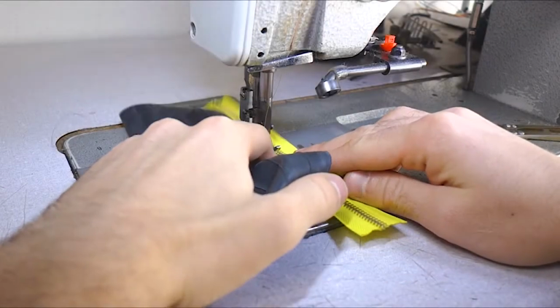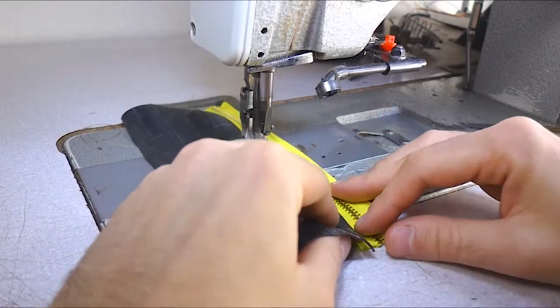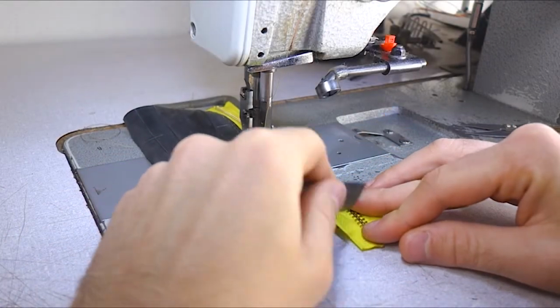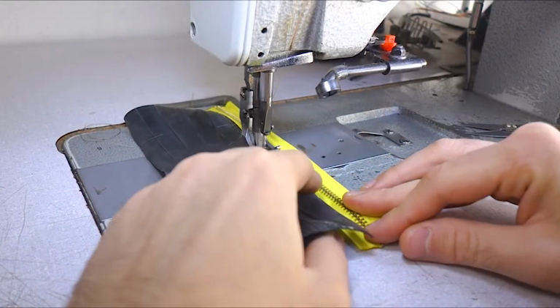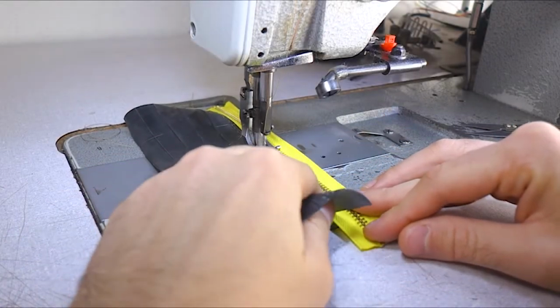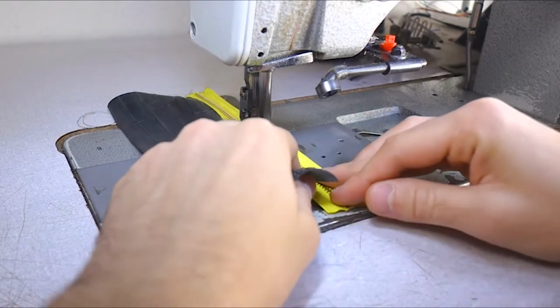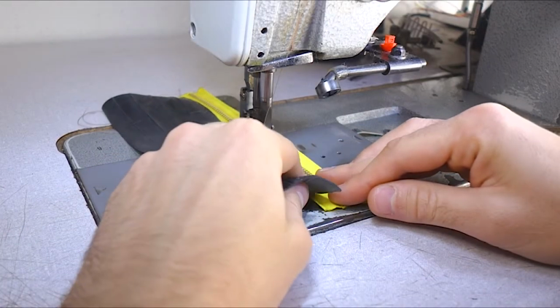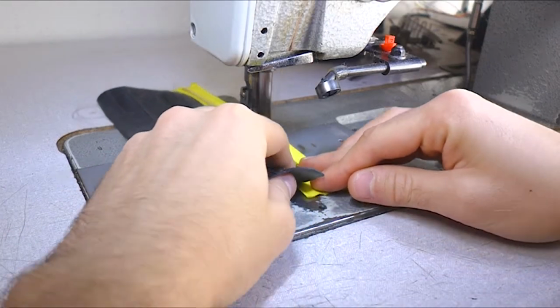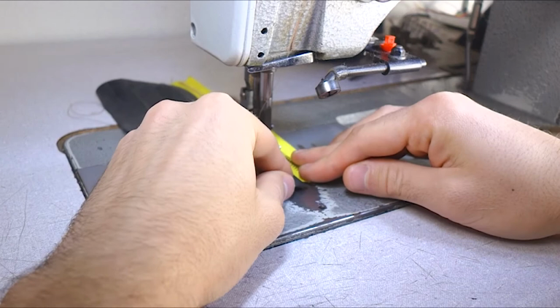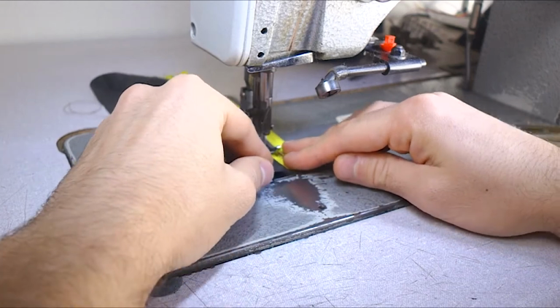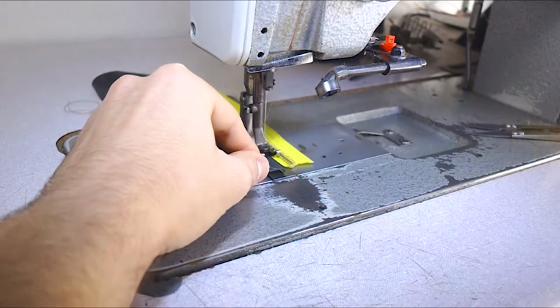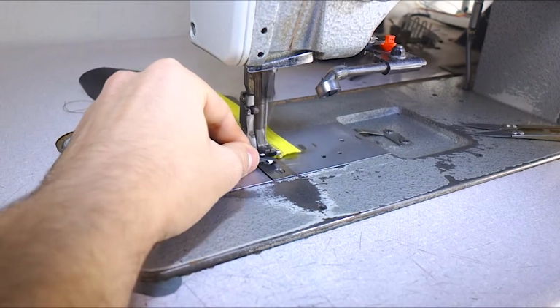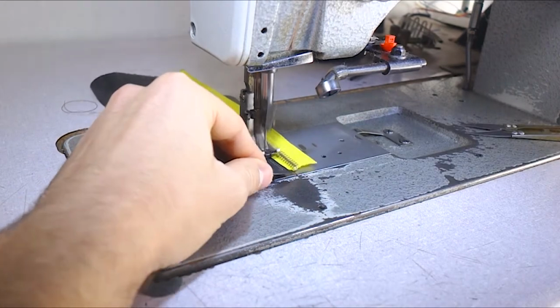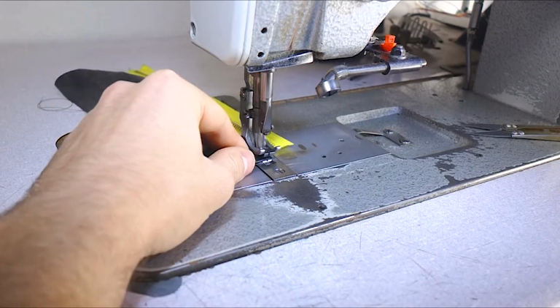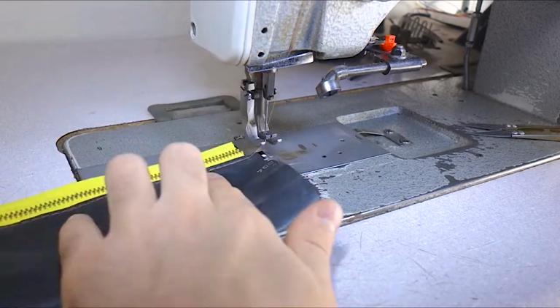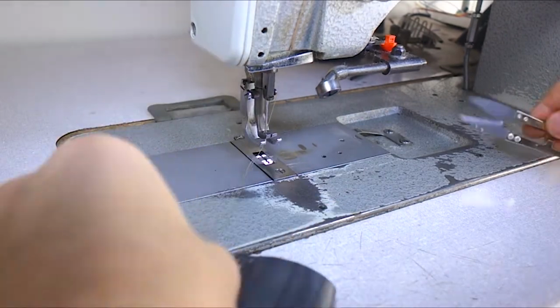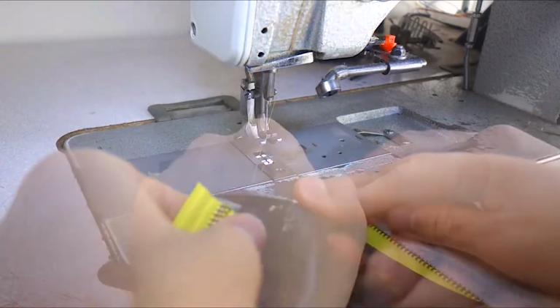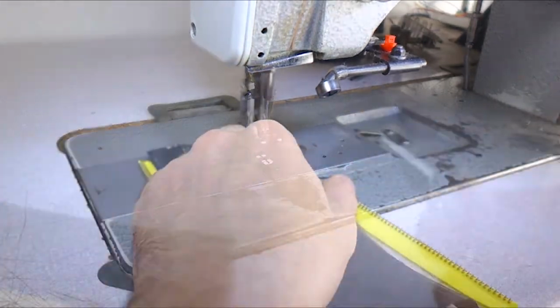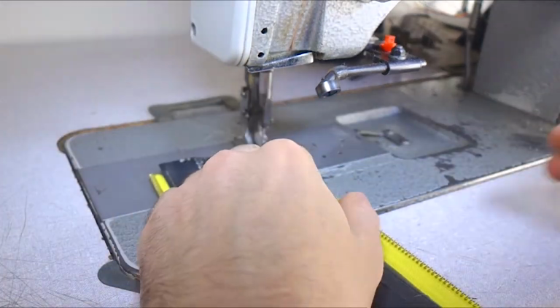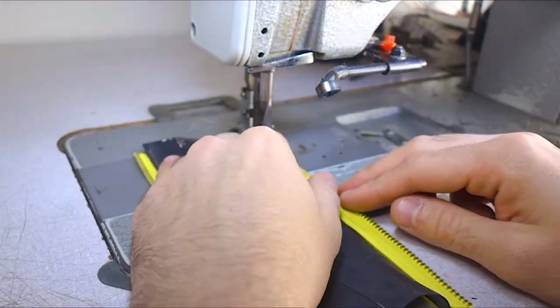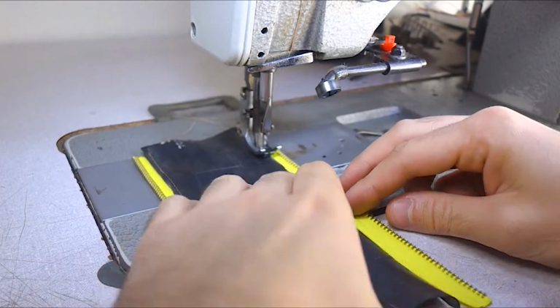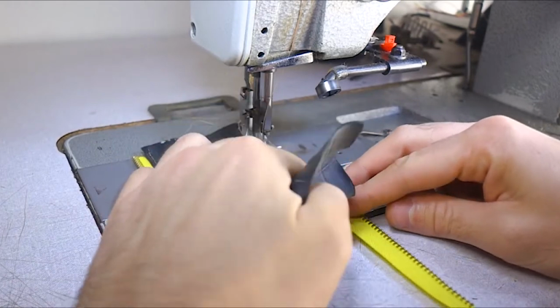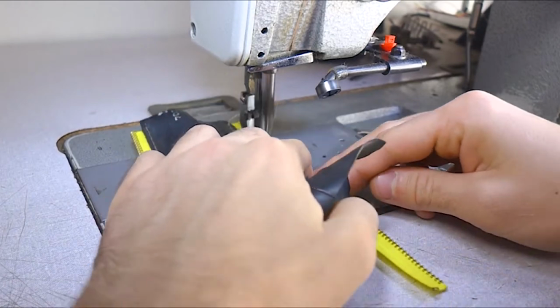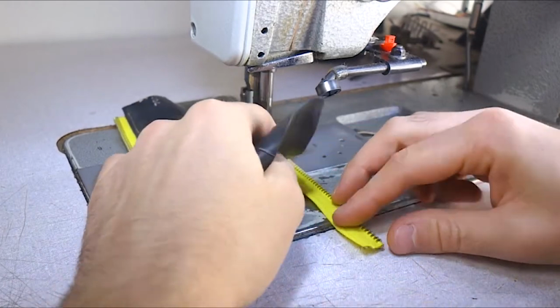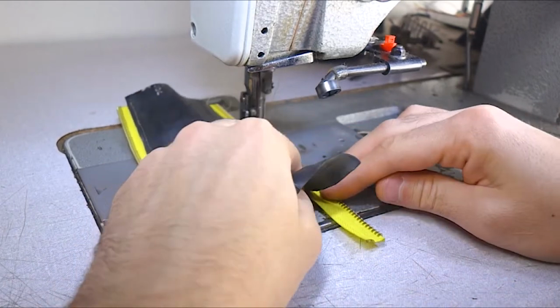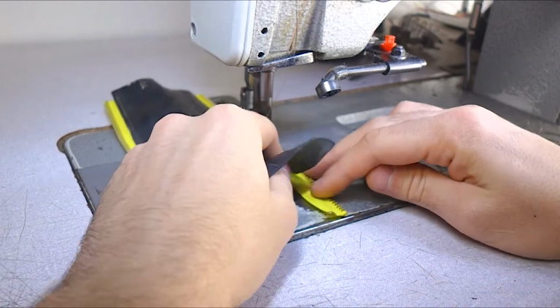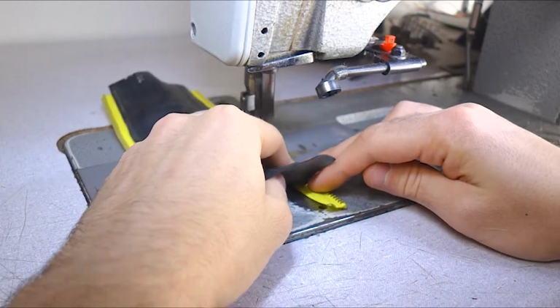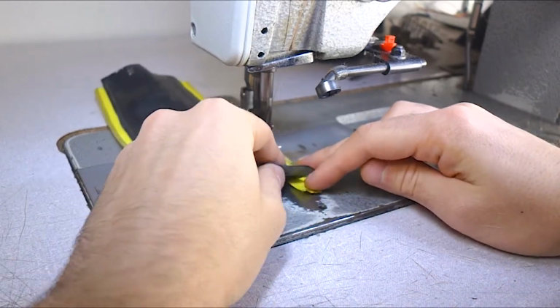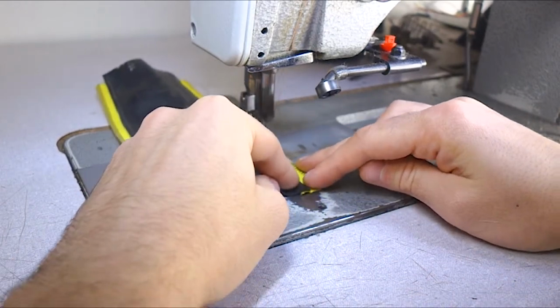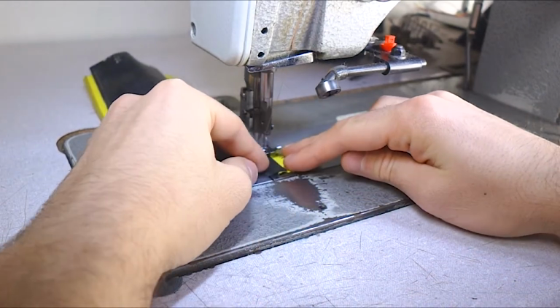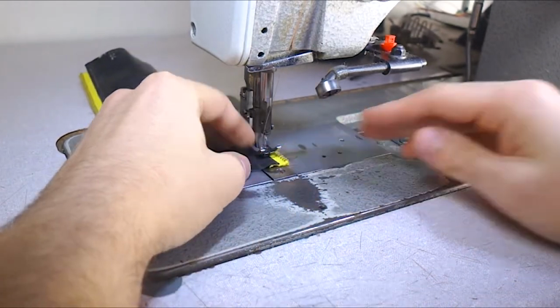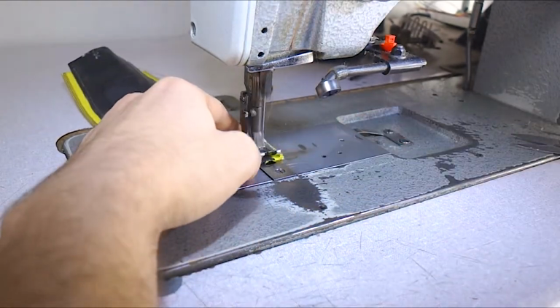As you can see it's super easy to build. The only things that you have to be careful about are the sides, because if you put the zipper in the wrong way then you can't use your pencil case.